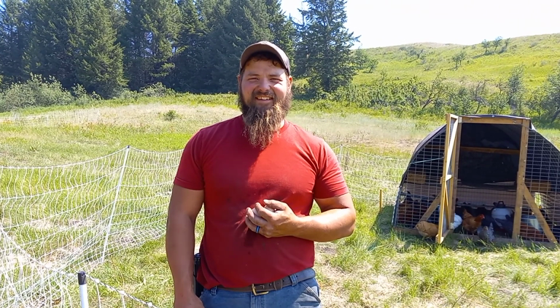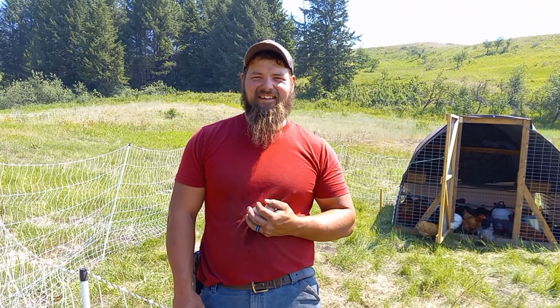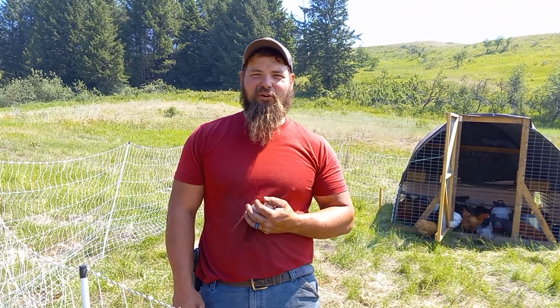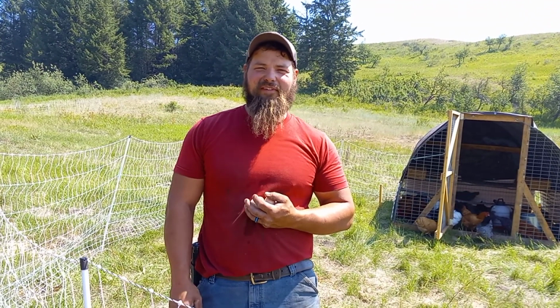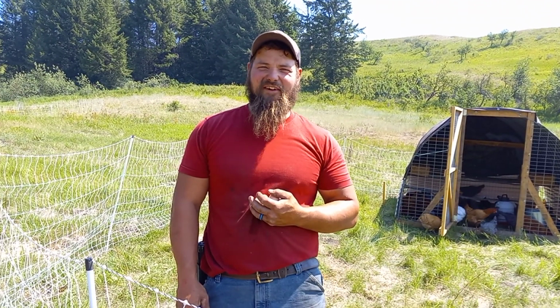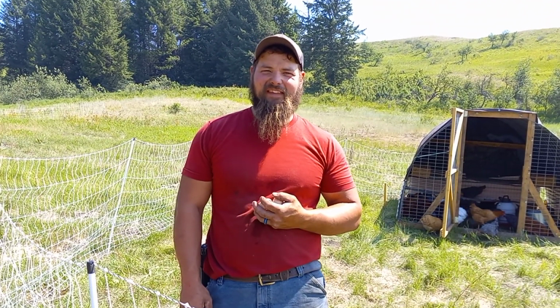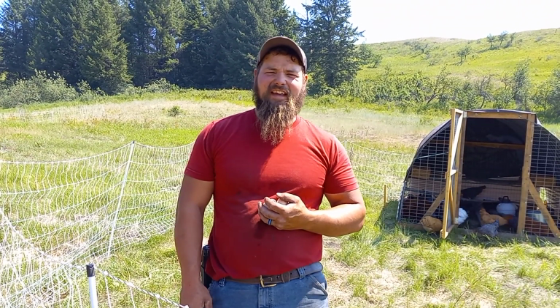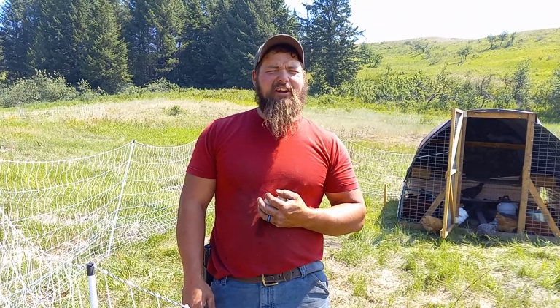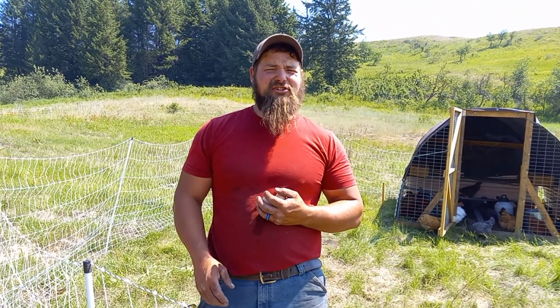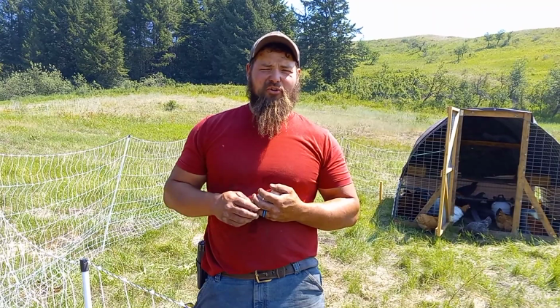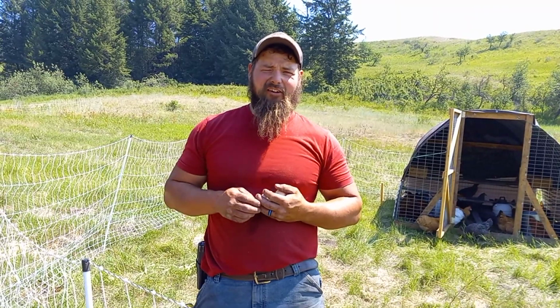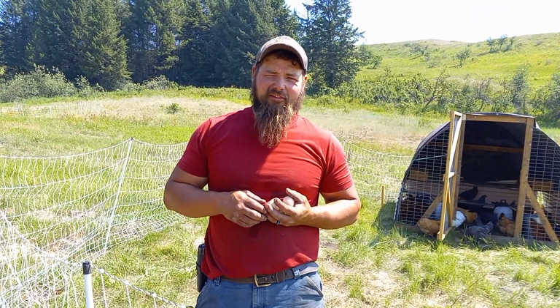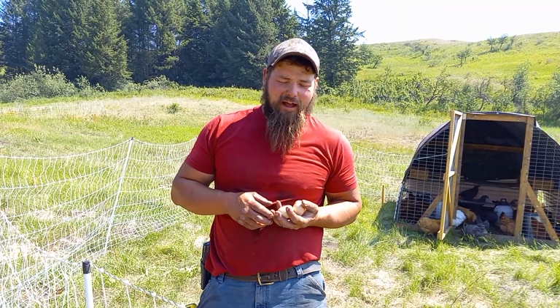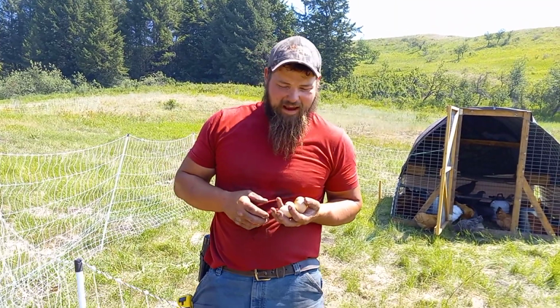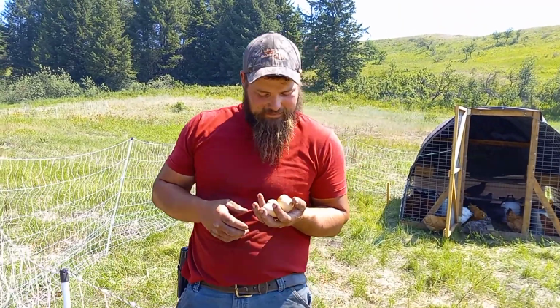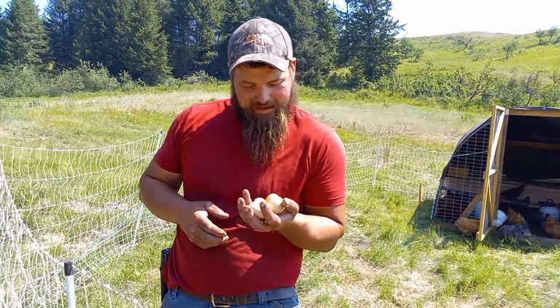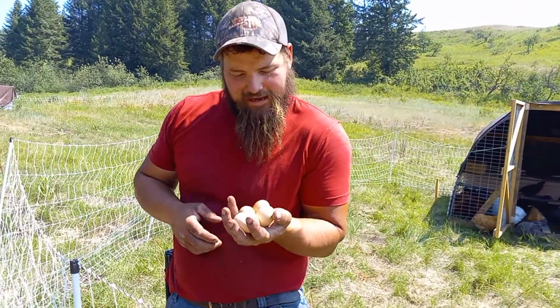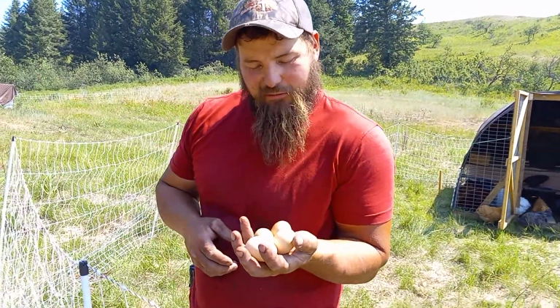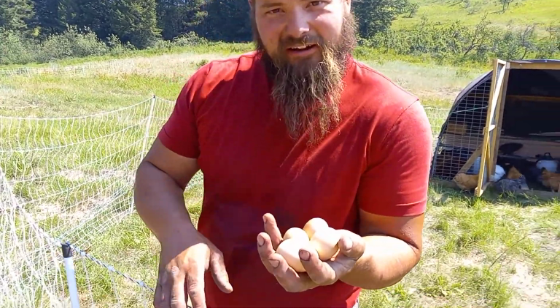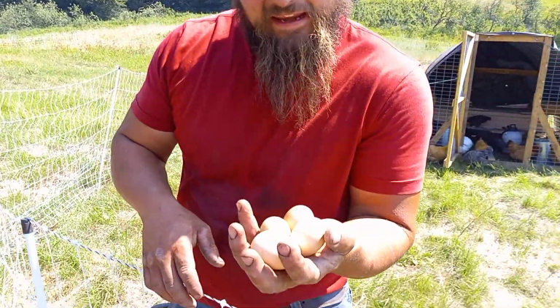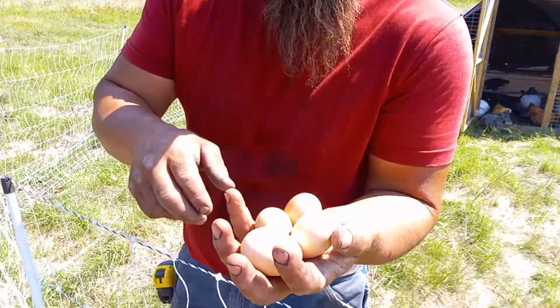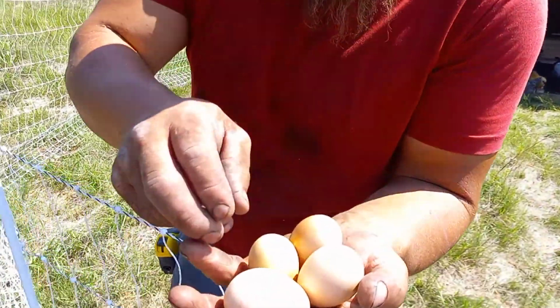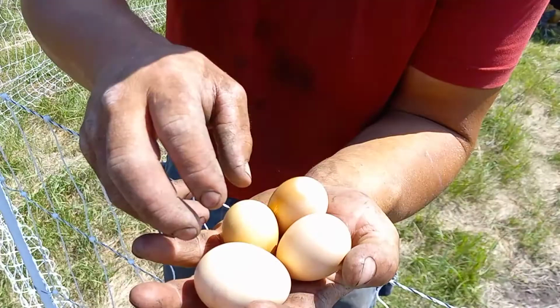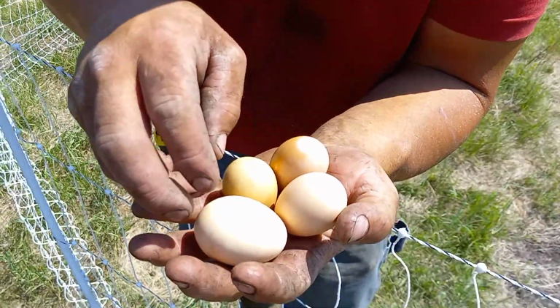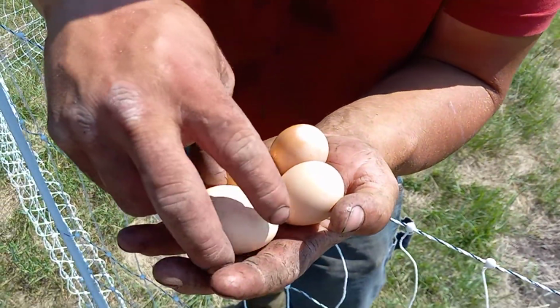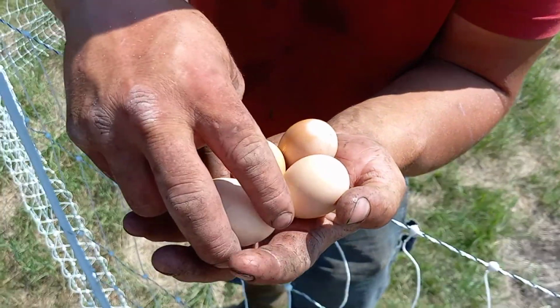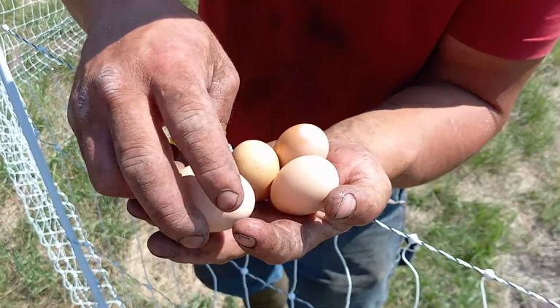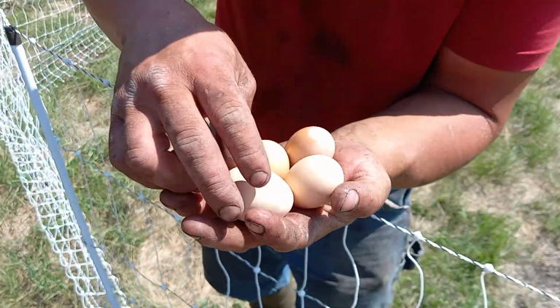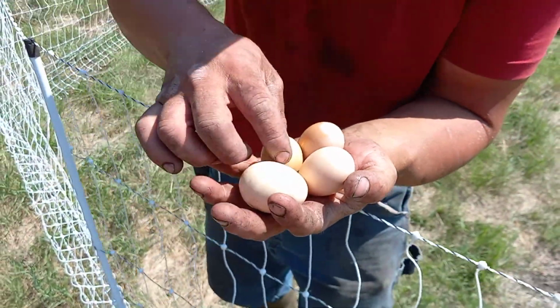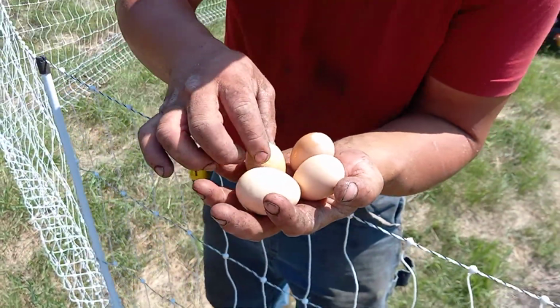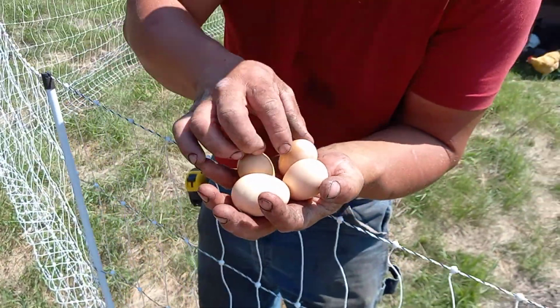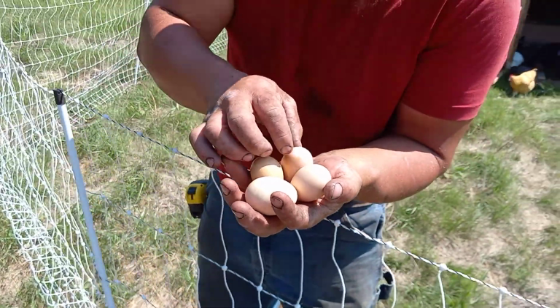Hi, it's Joel with the Fancy Farm. We wanted to show you our little surprise. We got our netting, moved our chickens out, and we have gotten our first four eggs from our chickens.